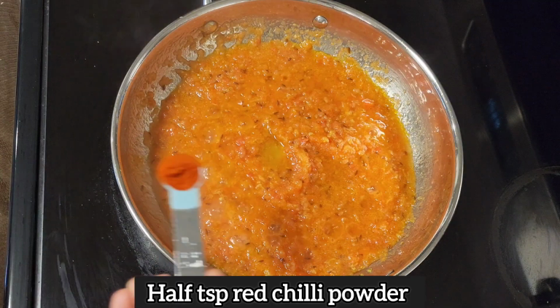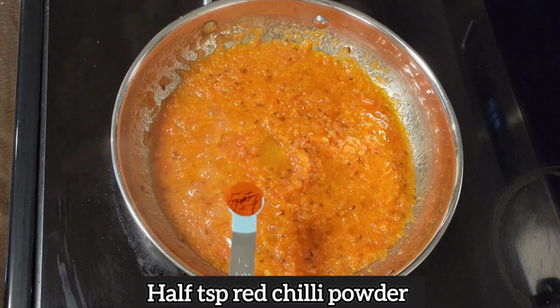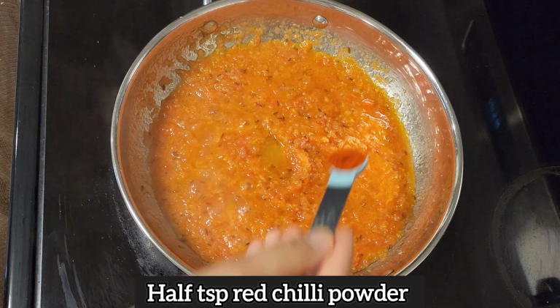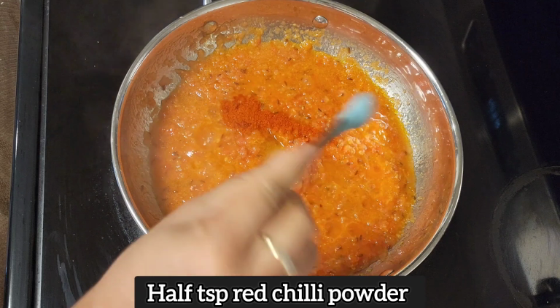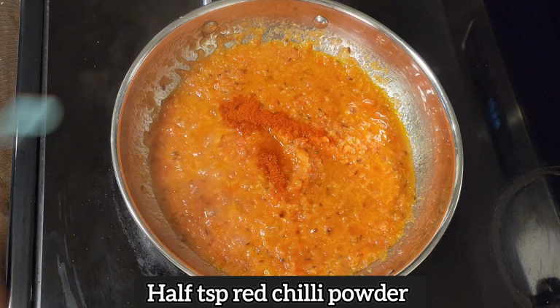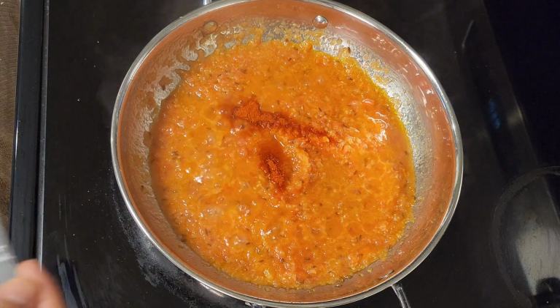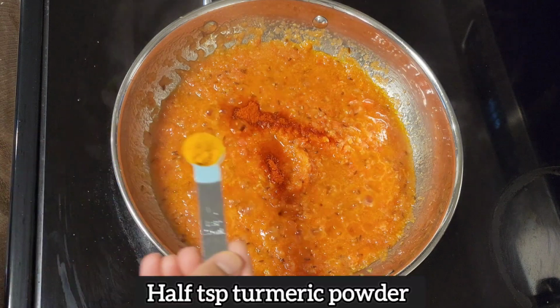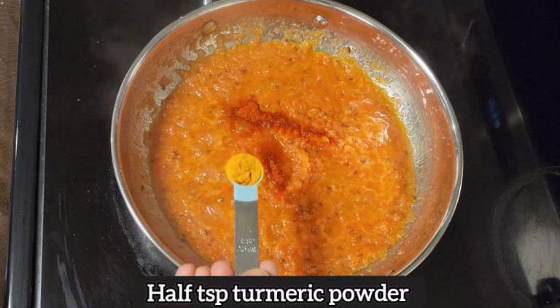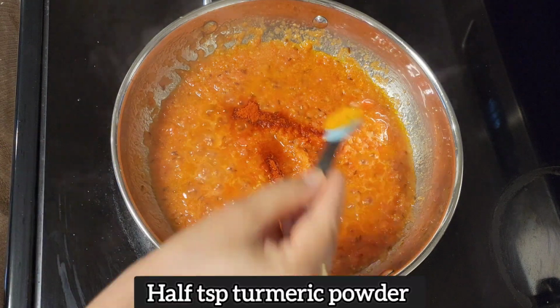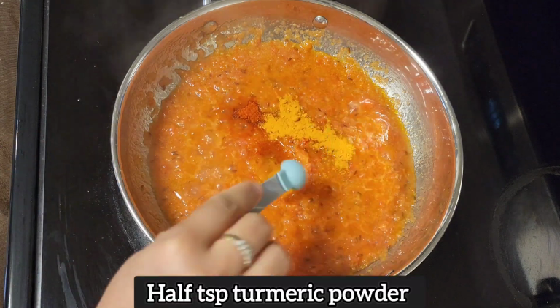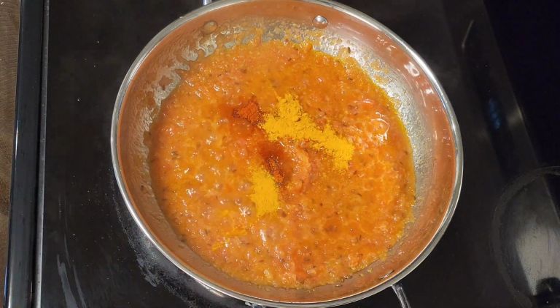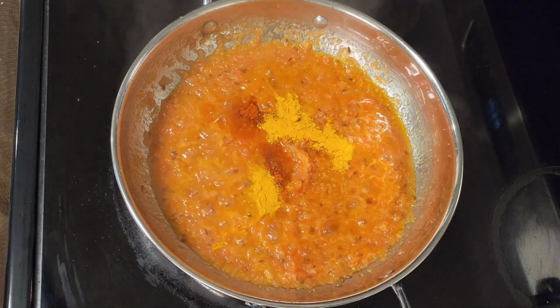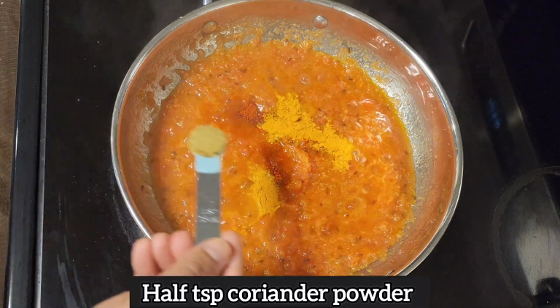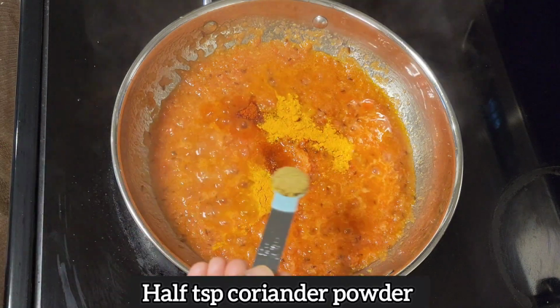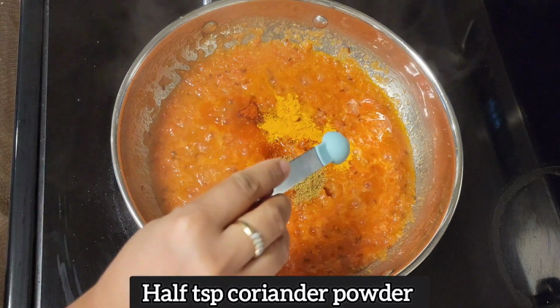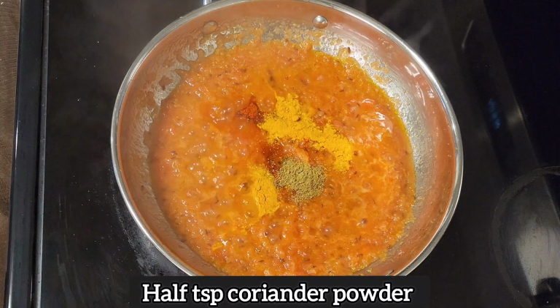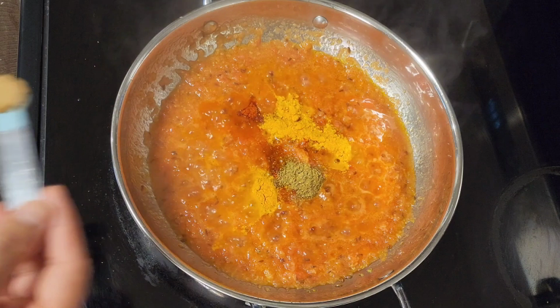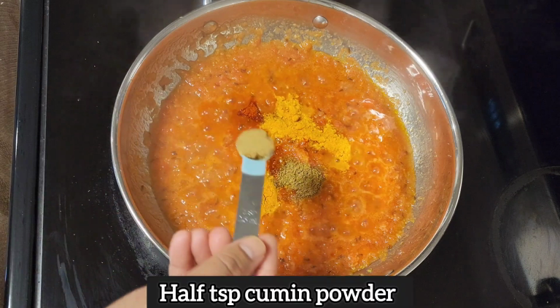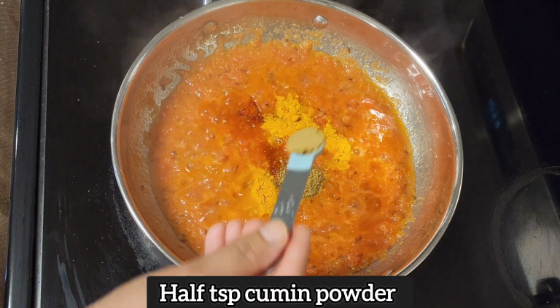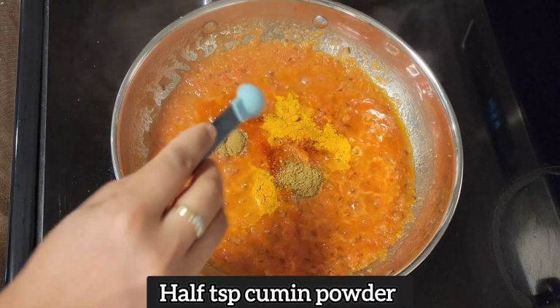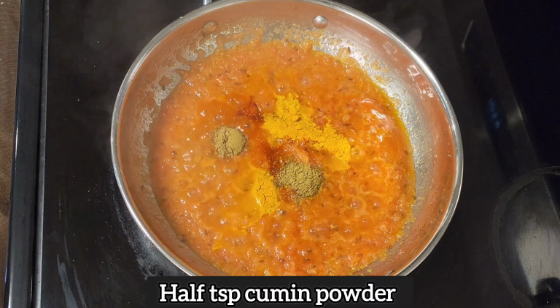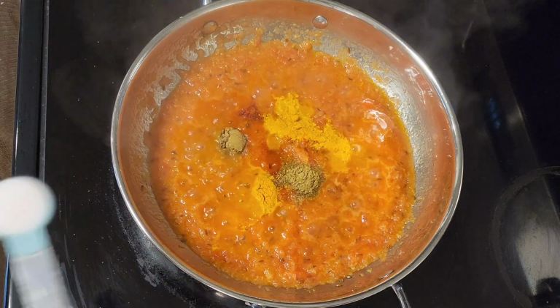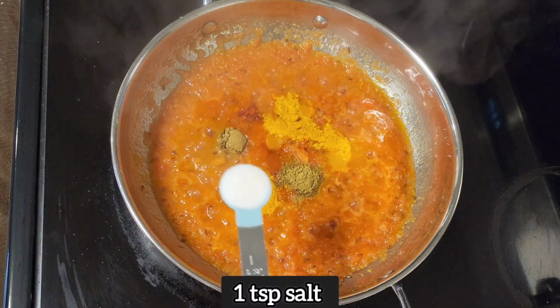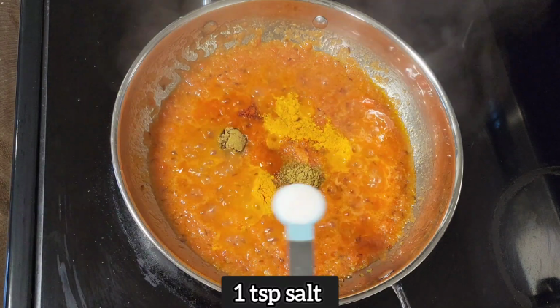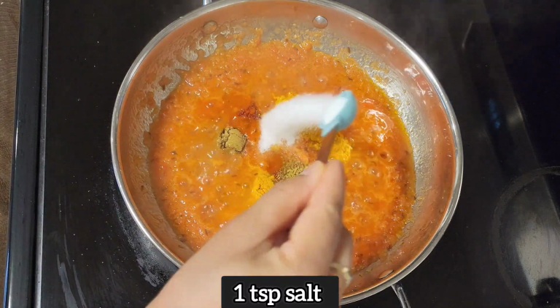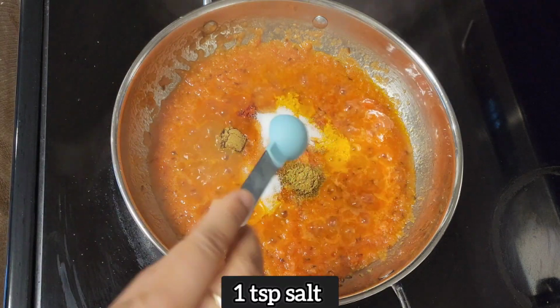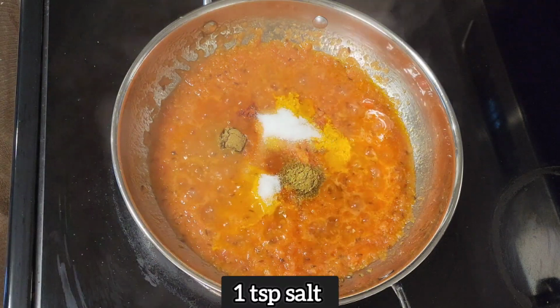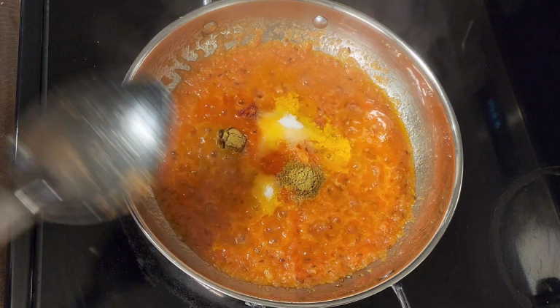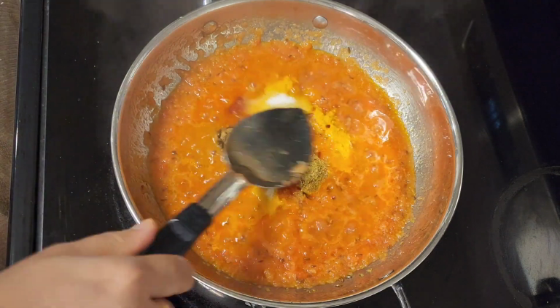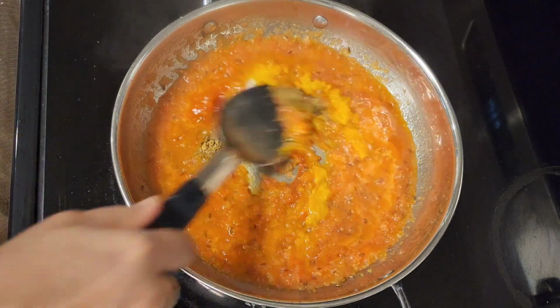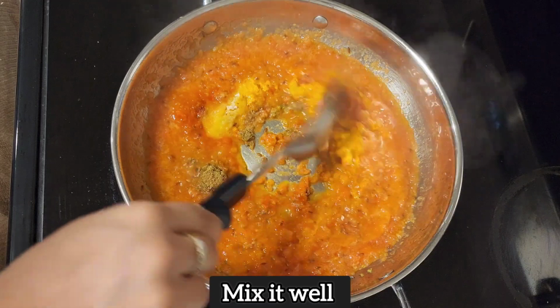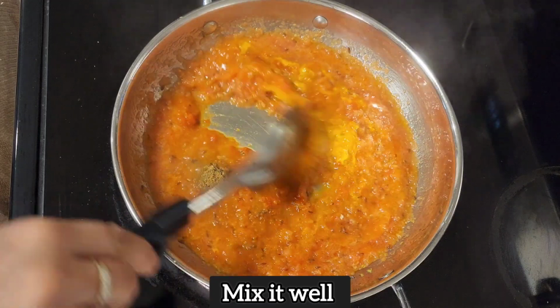1 small chomach lal mirage powder, 1 small chomach haldi, 1 small chomach coriander powder, 1 small chomach zira powder, 1 small chomach numak. Mix it well.